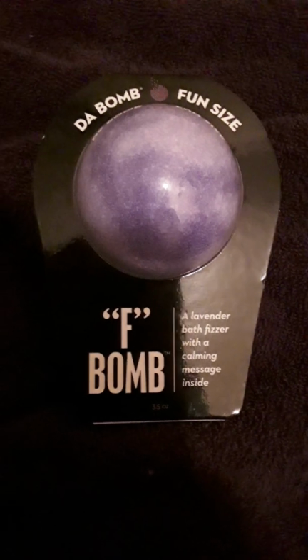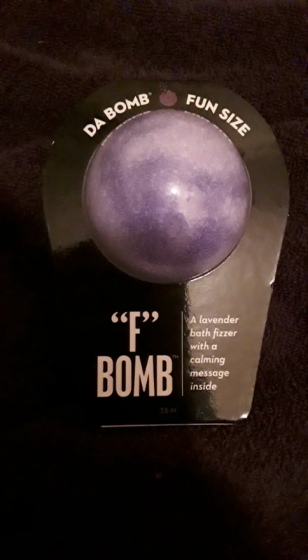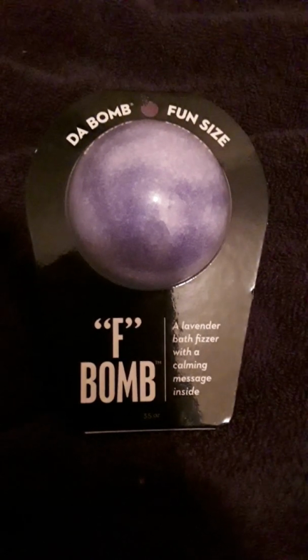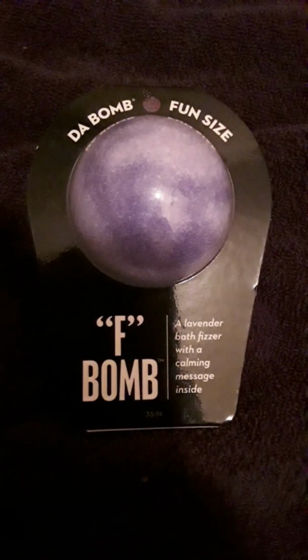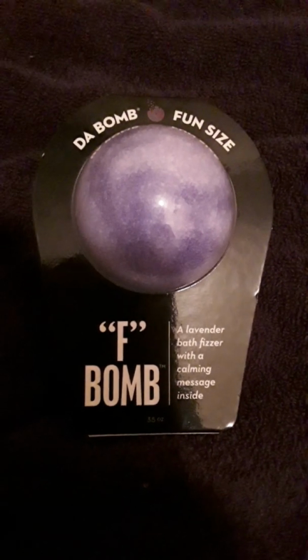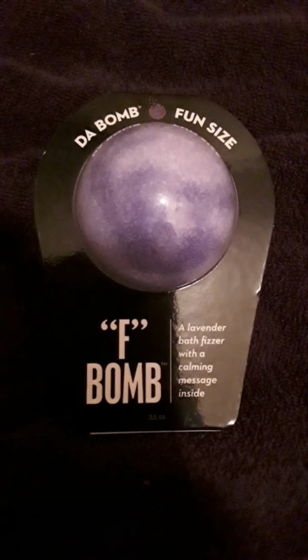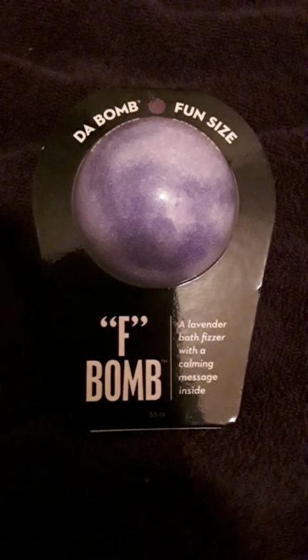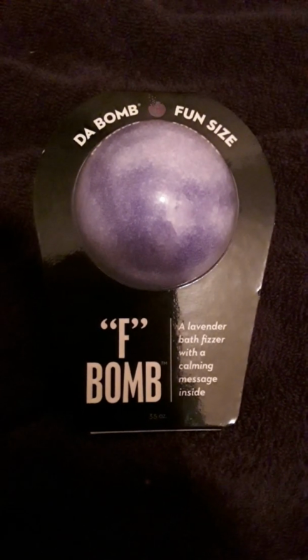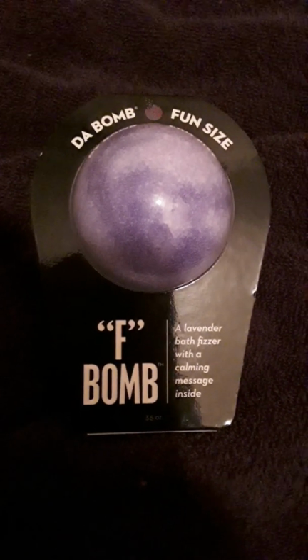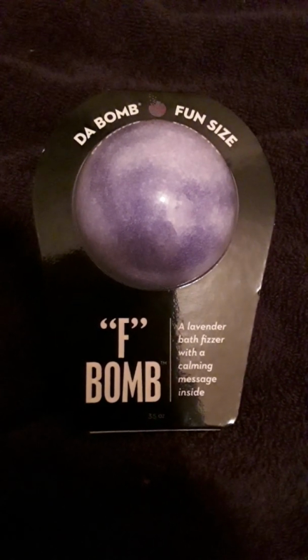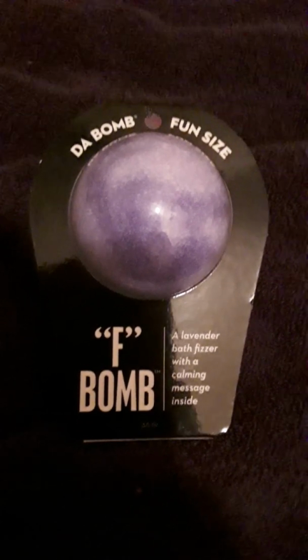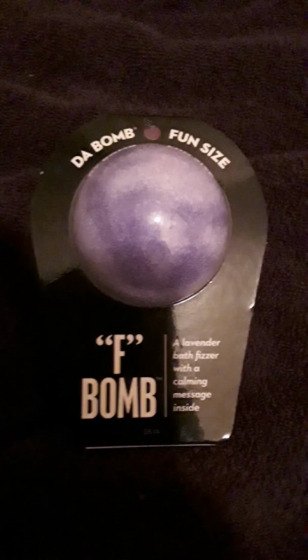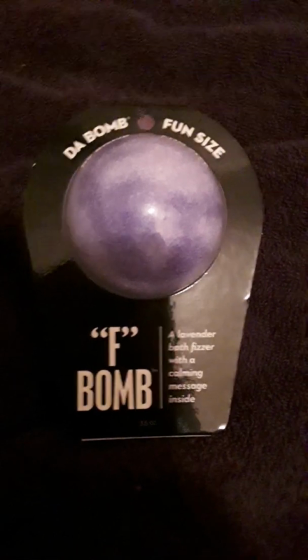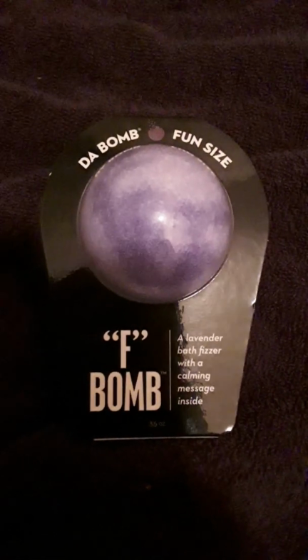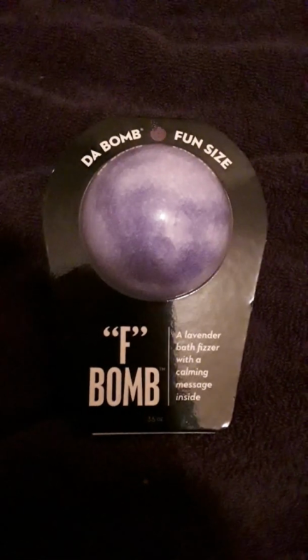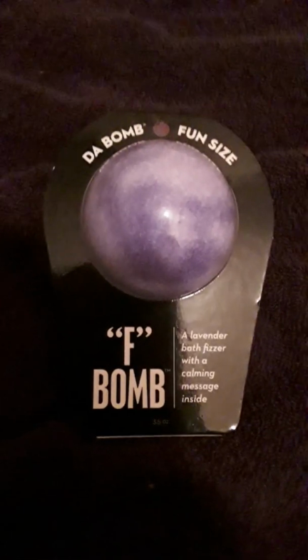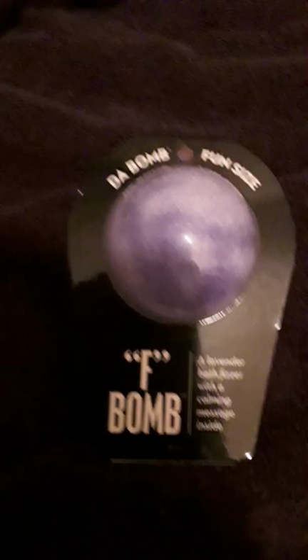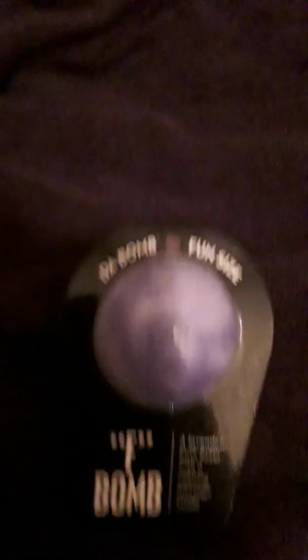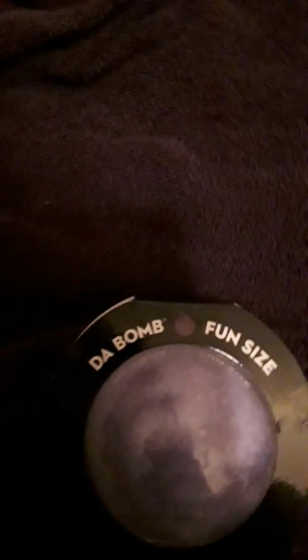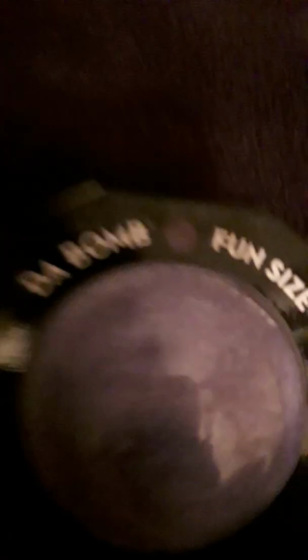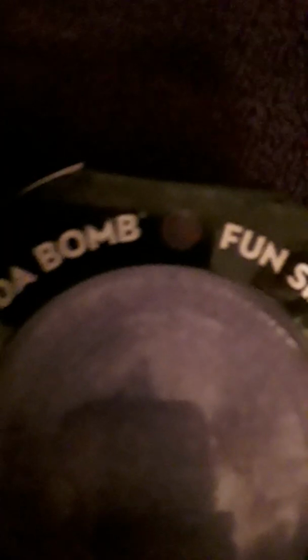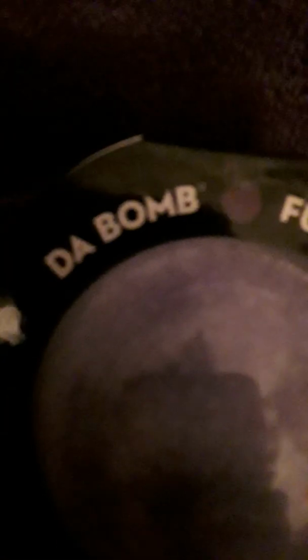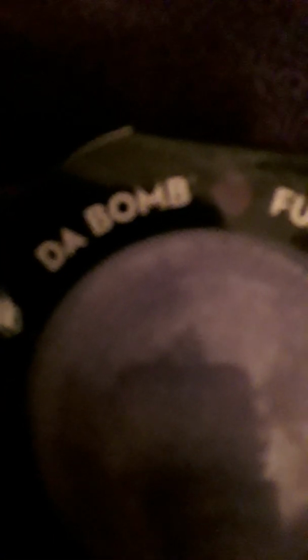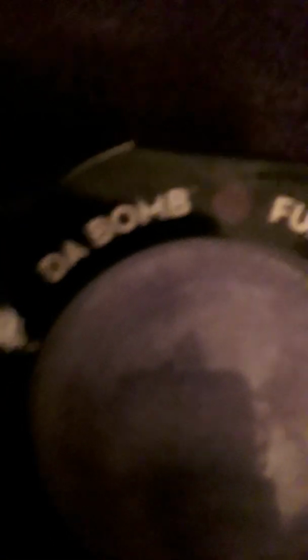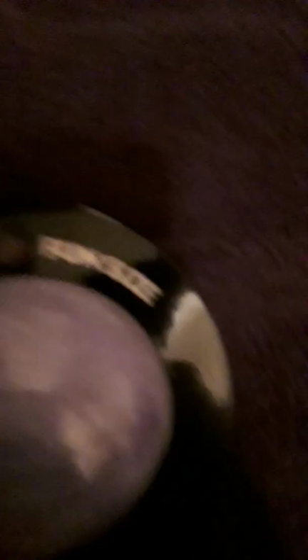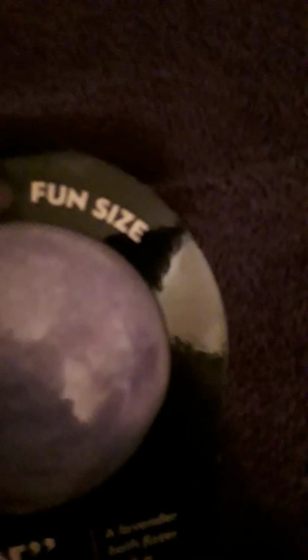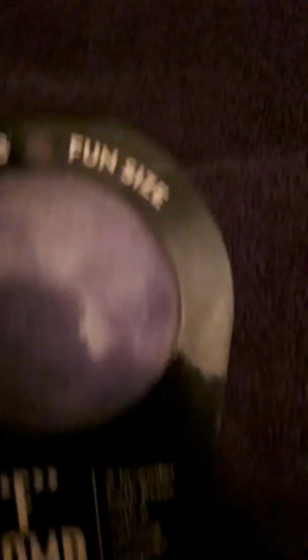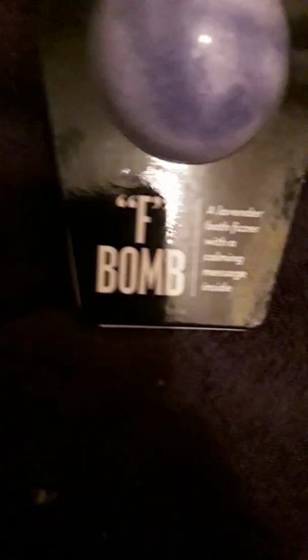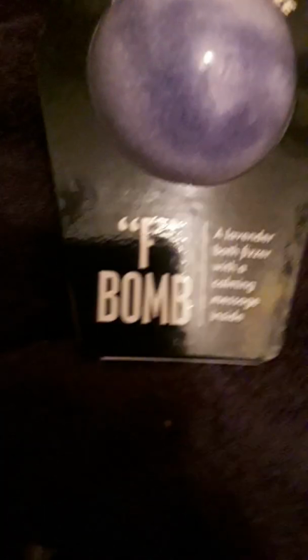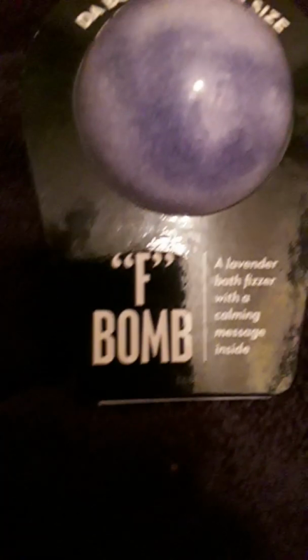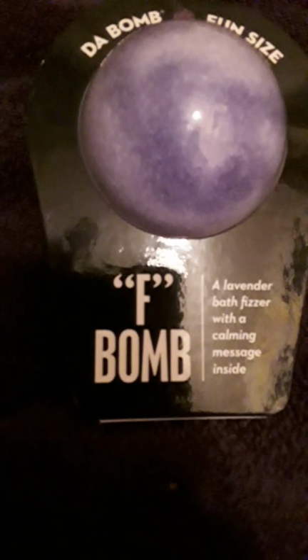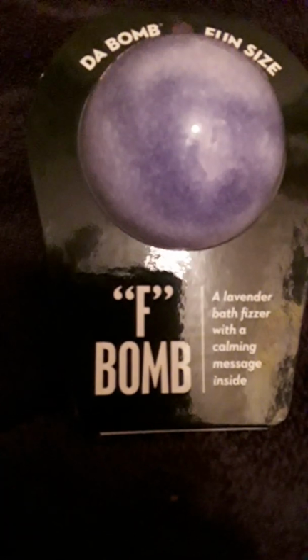Hey y'all, this is Jennifer, a.k.a. The Real Mrs. J Freak. You're watching another episode of Bombs Away with the Real Mrs. J Freak. Tonight, we're going to do another one by Da Bomb — Fun Size F Bomb.